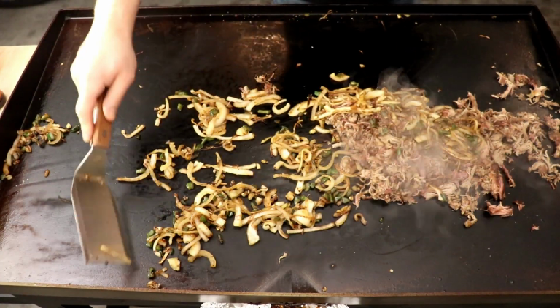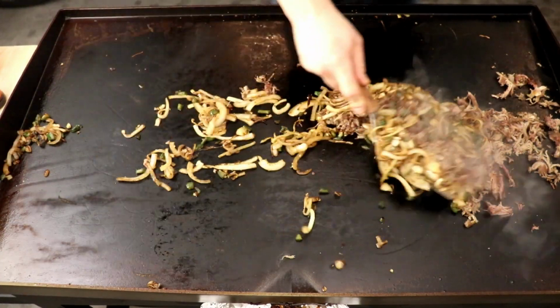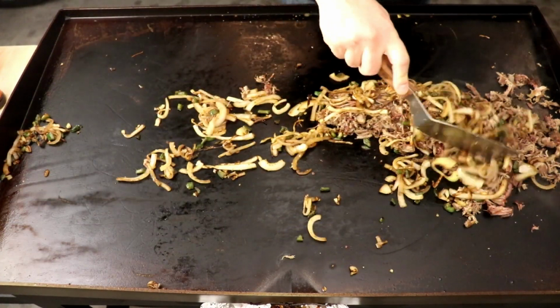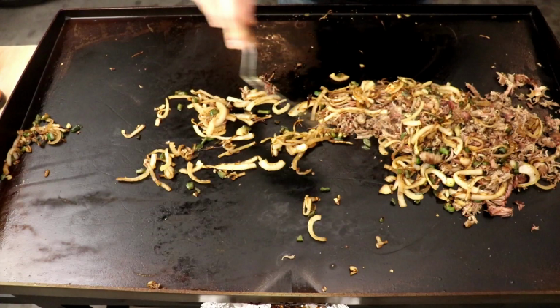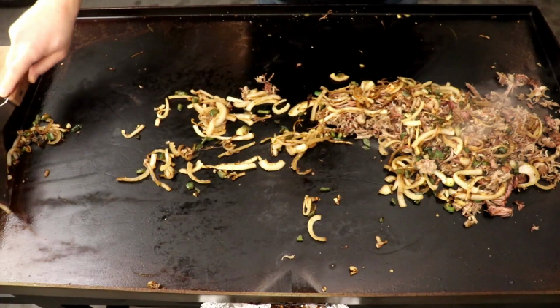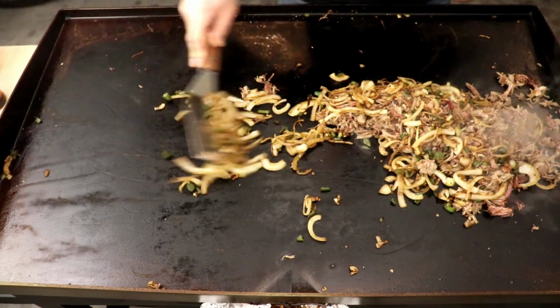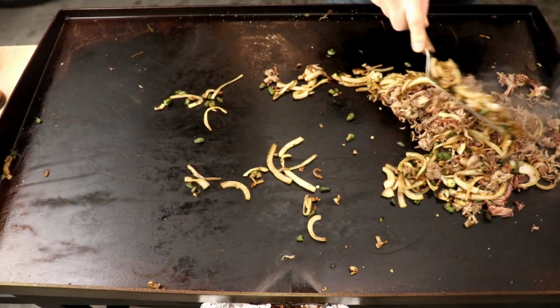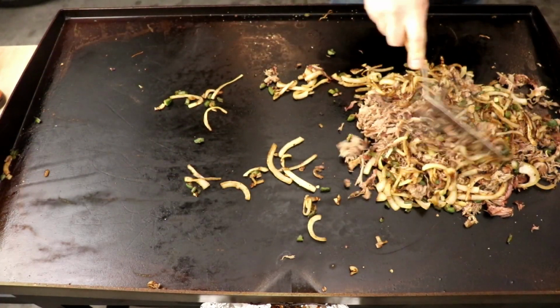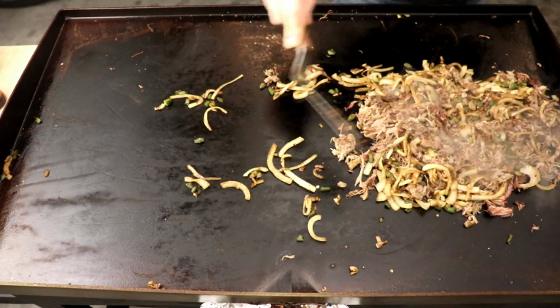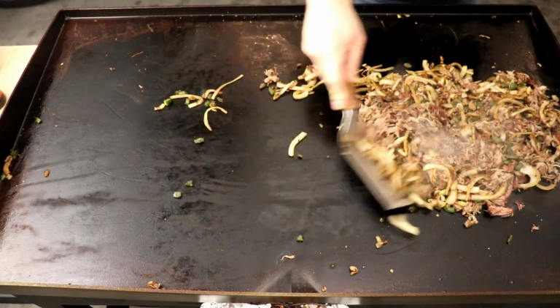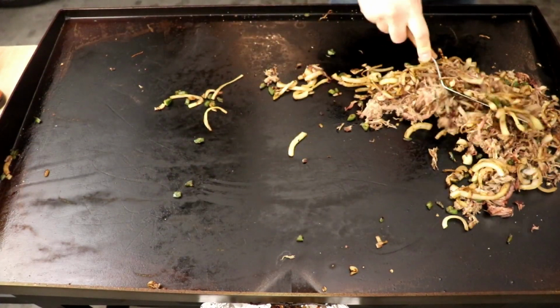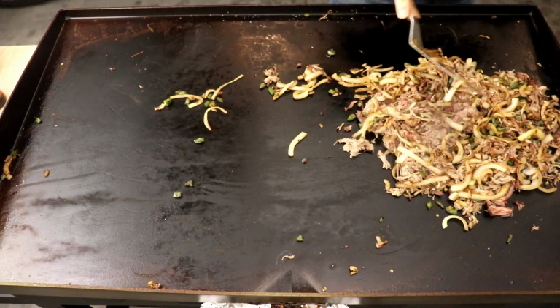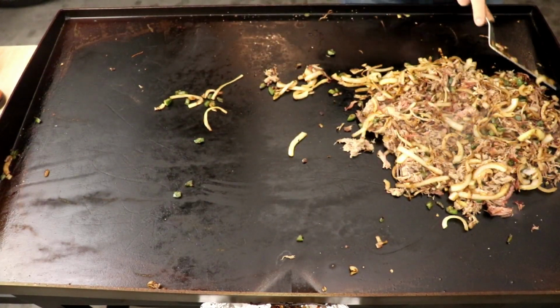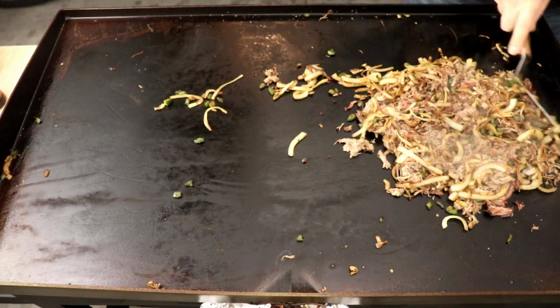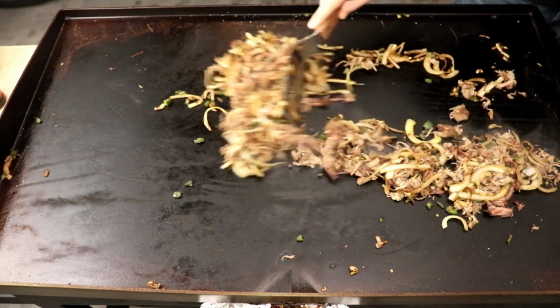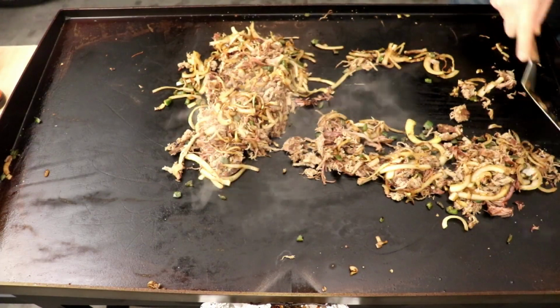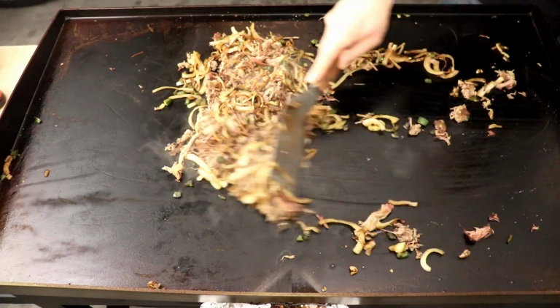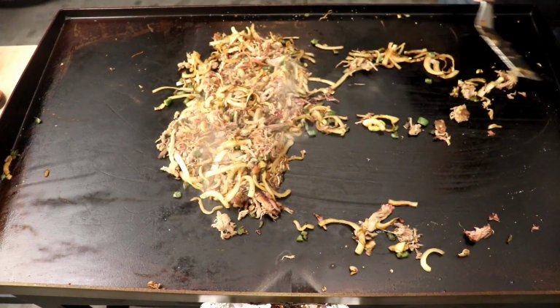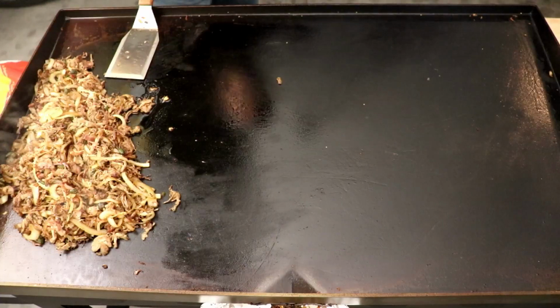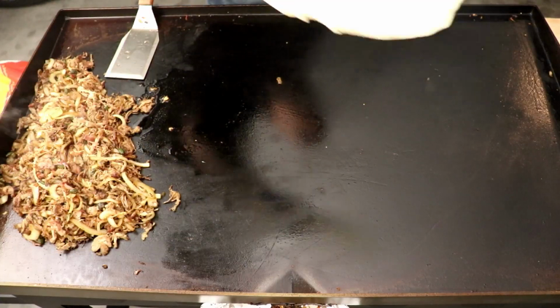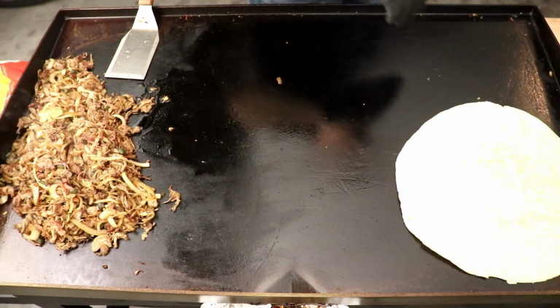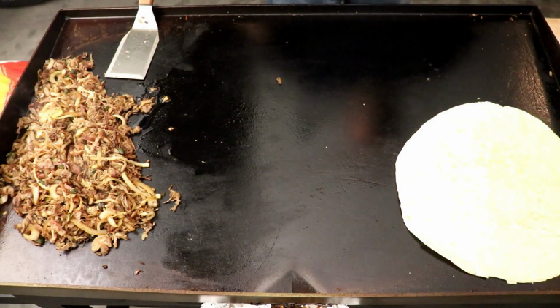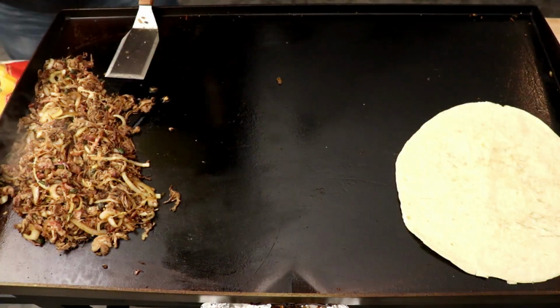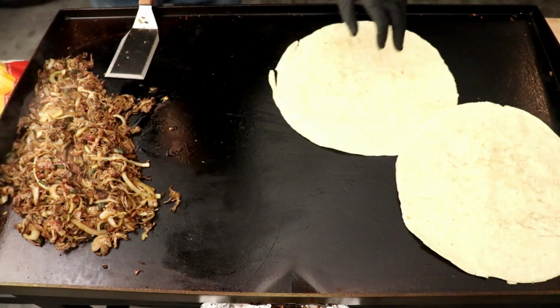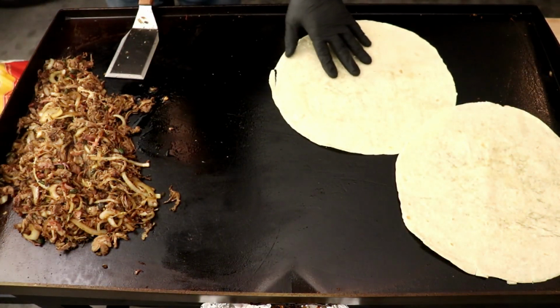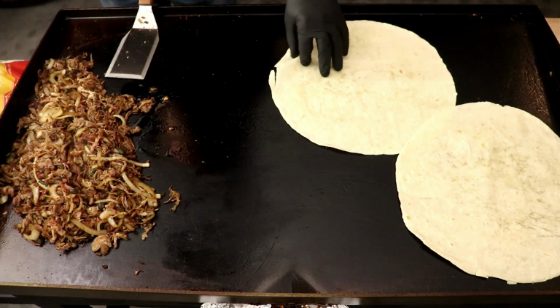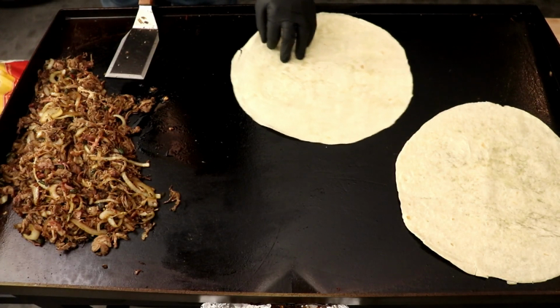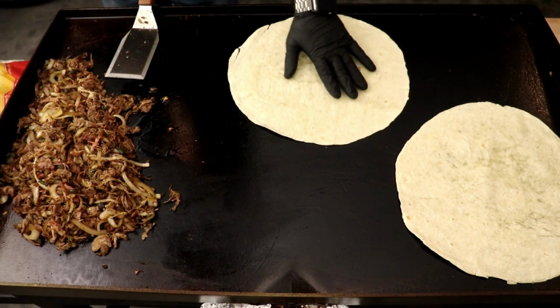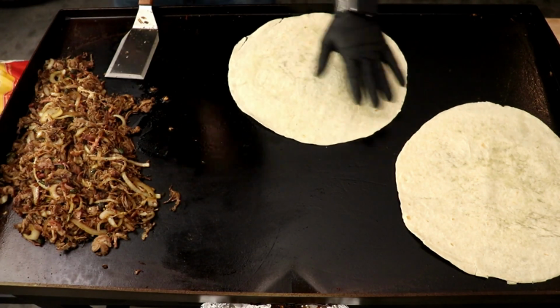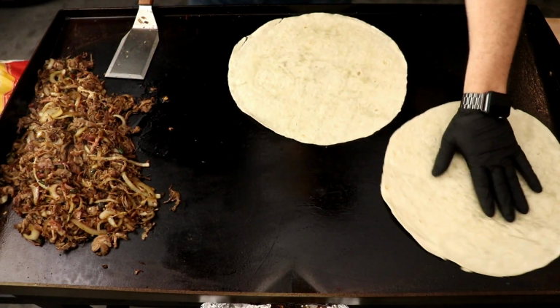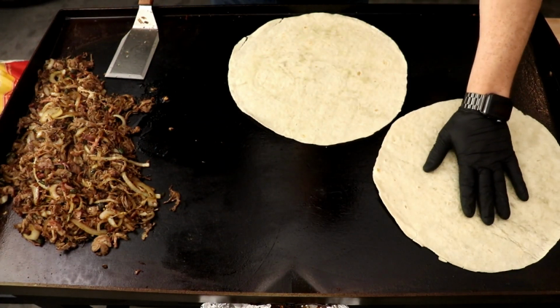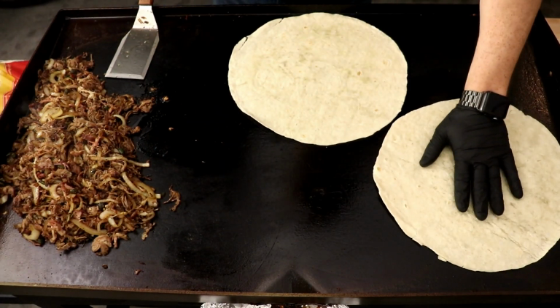All we're doing here is just heating everything up. Once it's all combined together, we're just going to start making our quesadillas — pretty straightforward, pretty simple. Got our big old tortillas right there. I'm just going to heat them up, flip them over on both sides, and we're good to go.